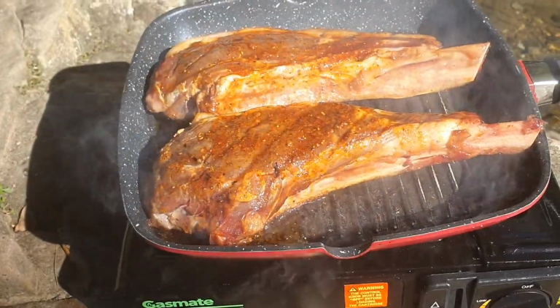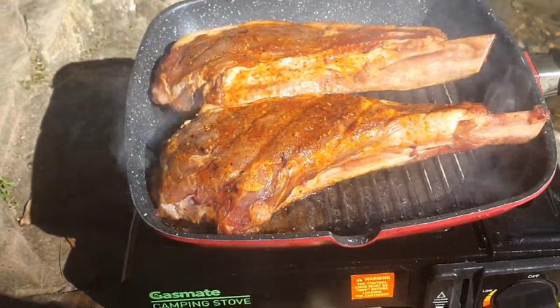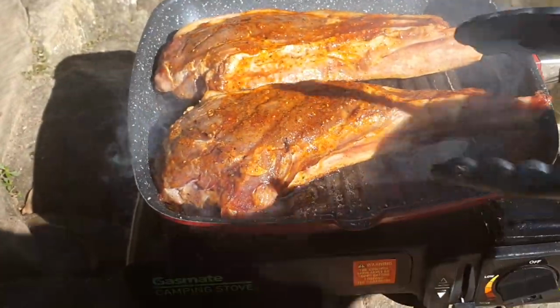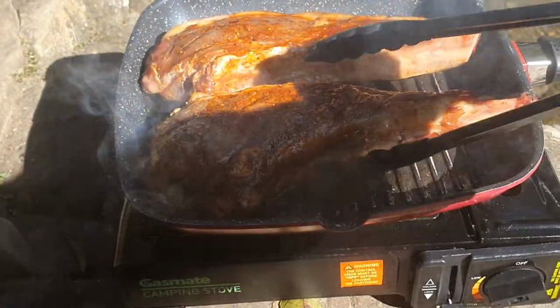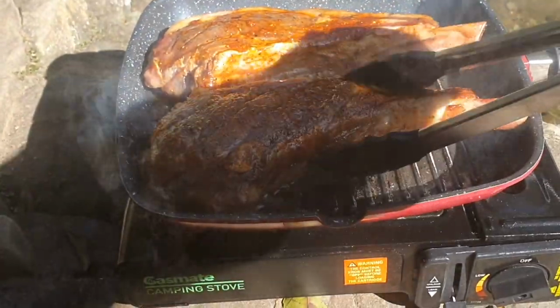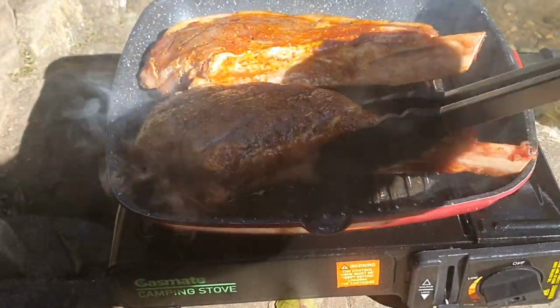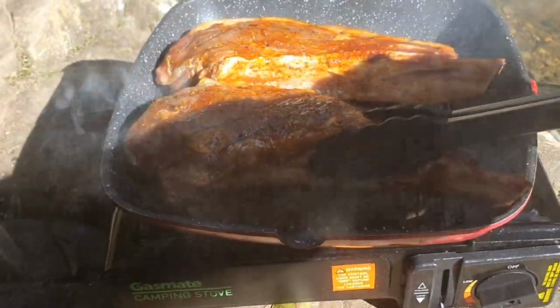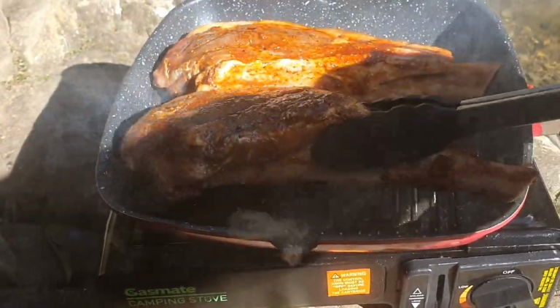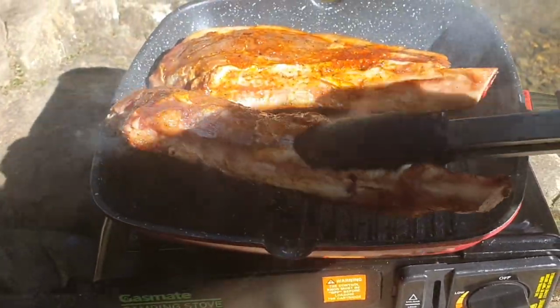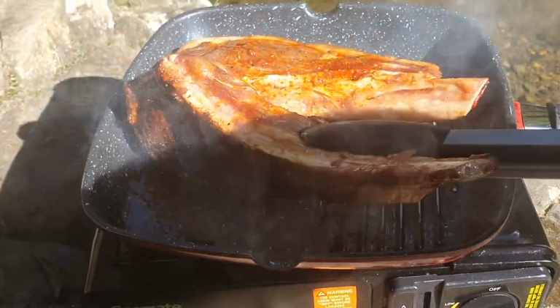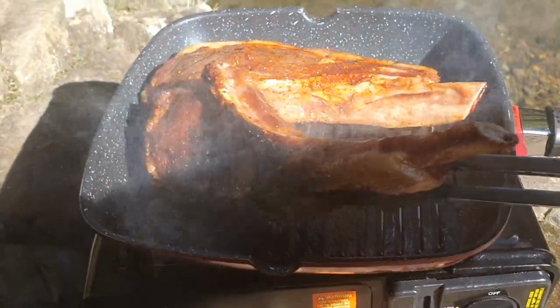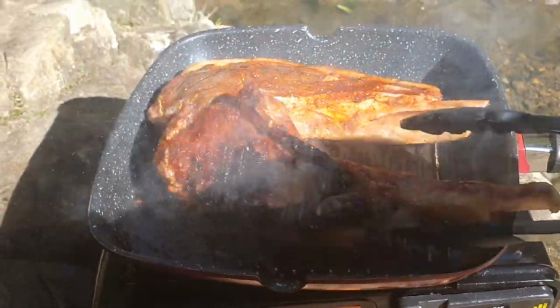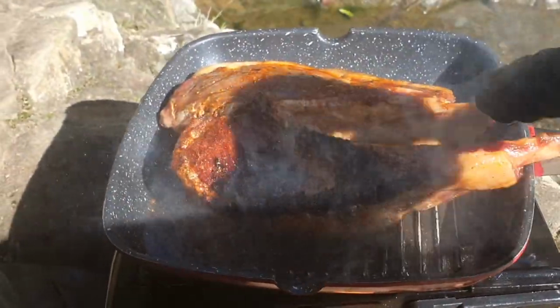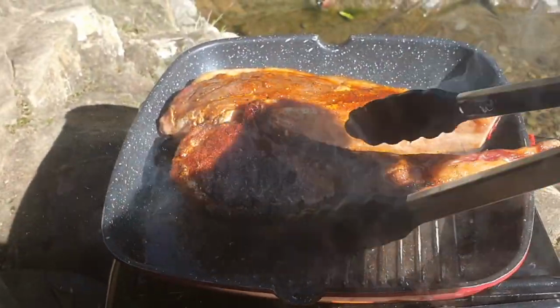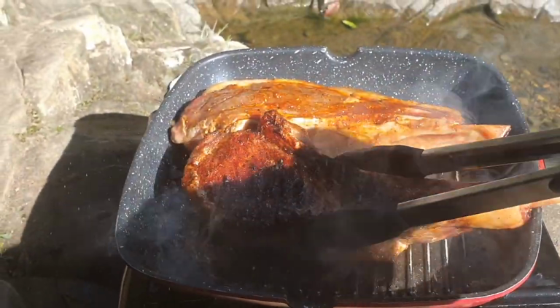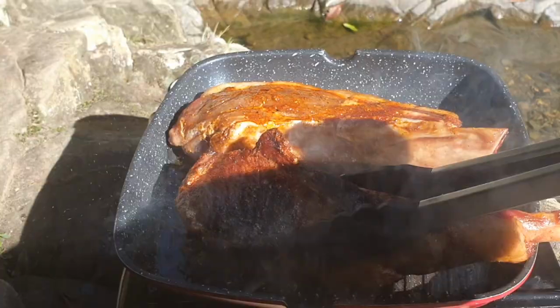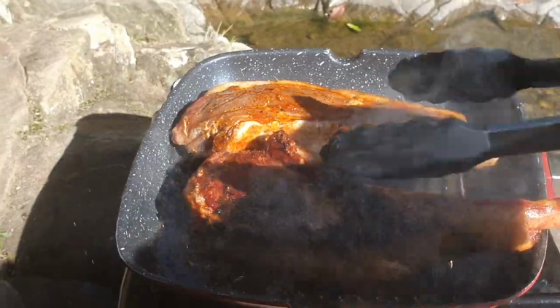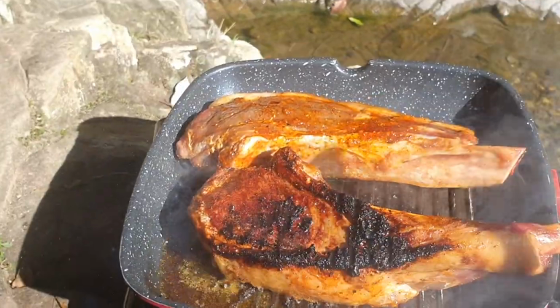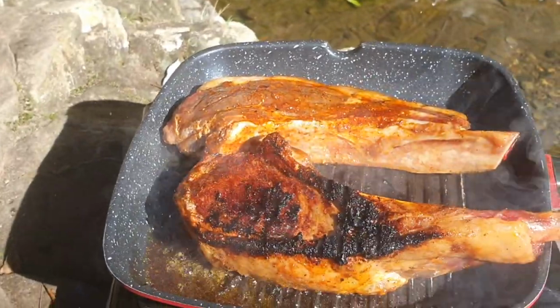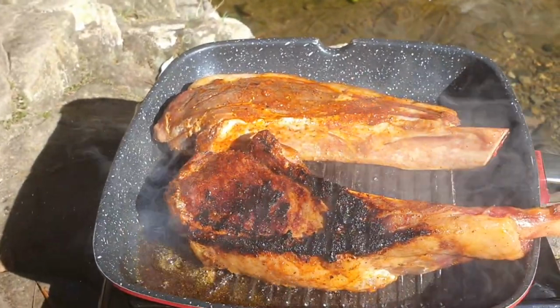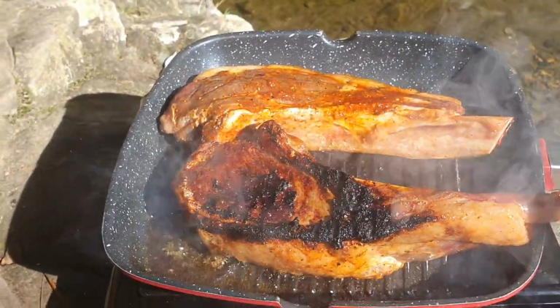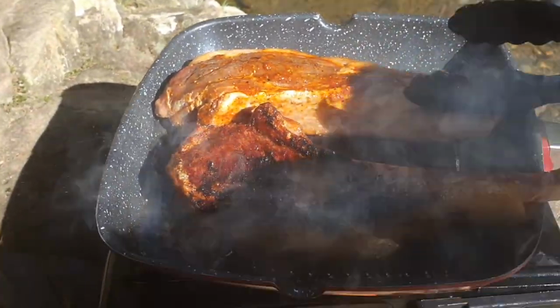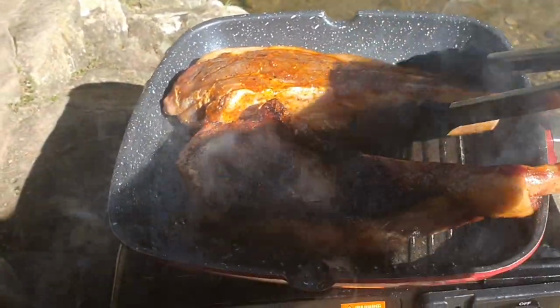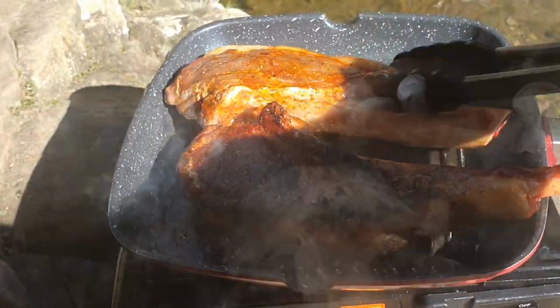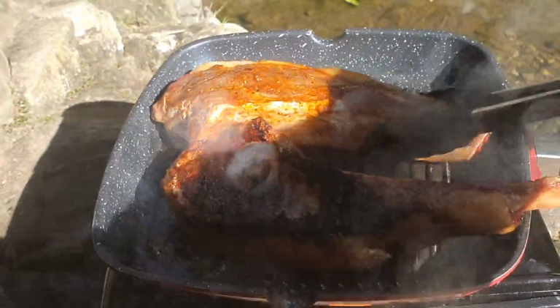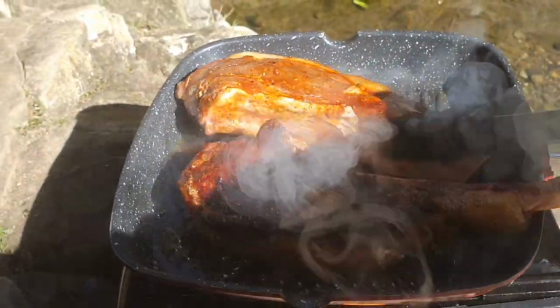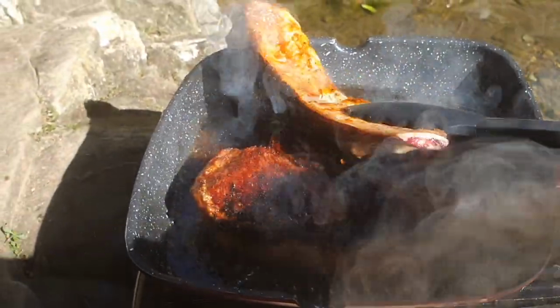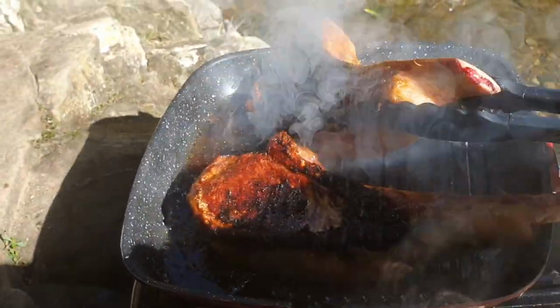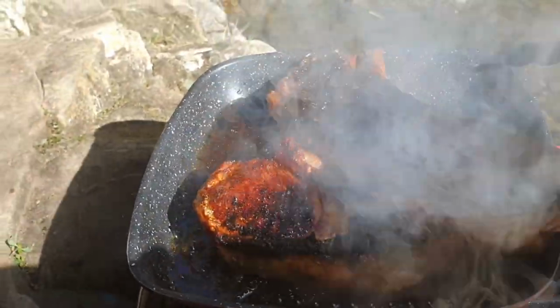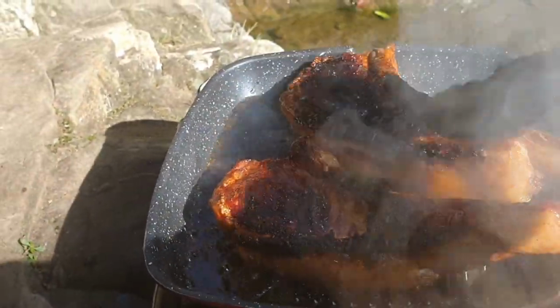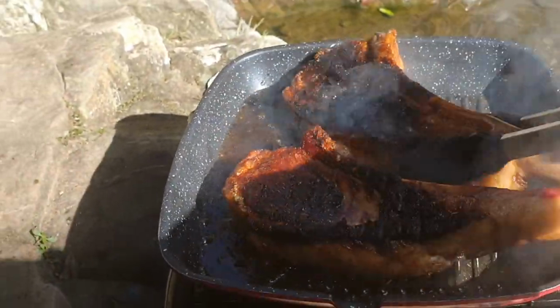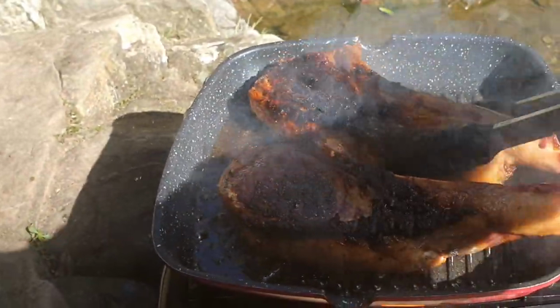Alright, we're going to flip them now. Oh, look at that crust on there — let's do the other one. Sensational.